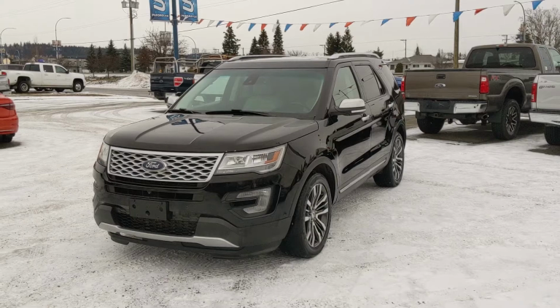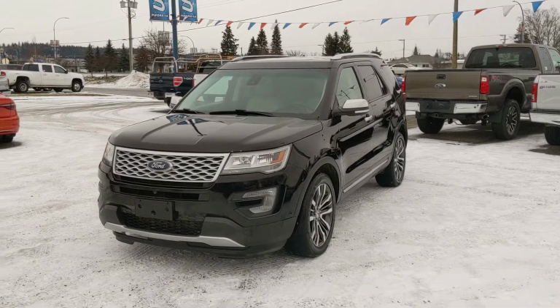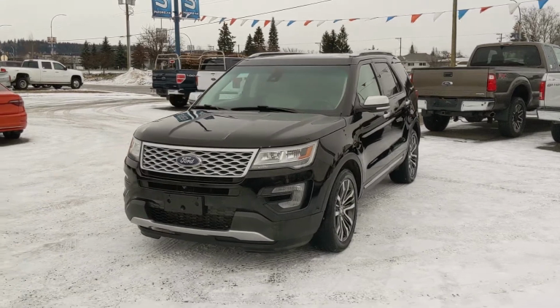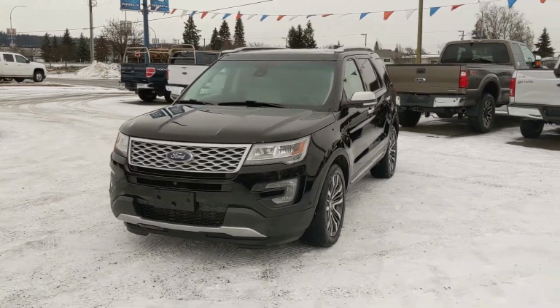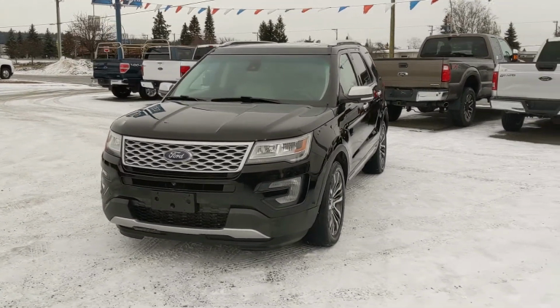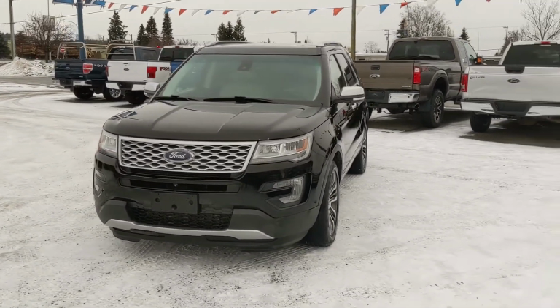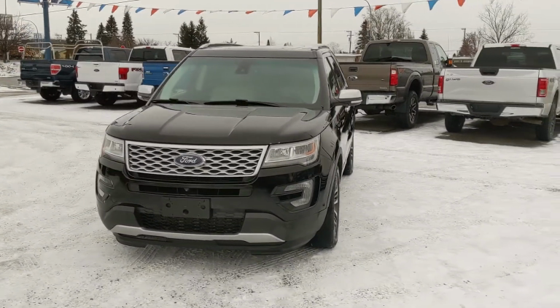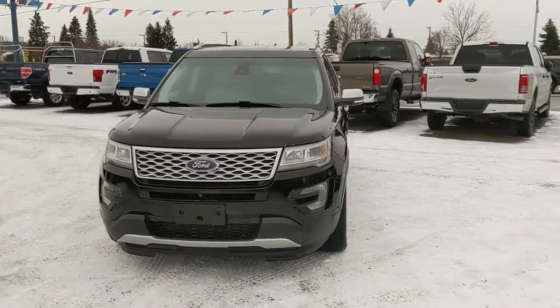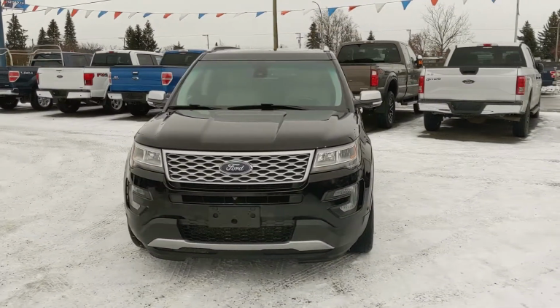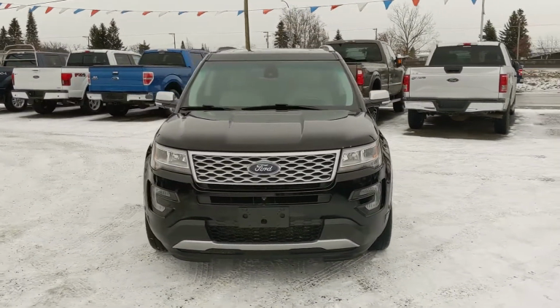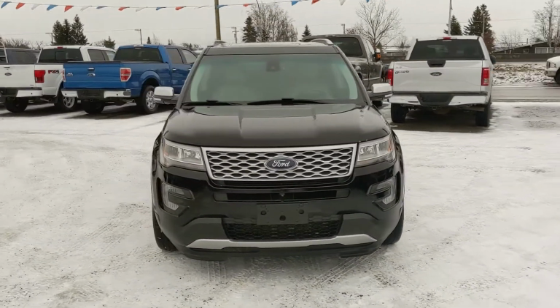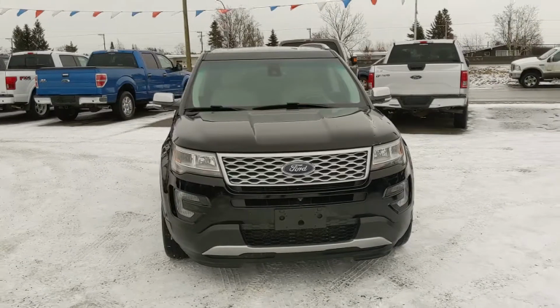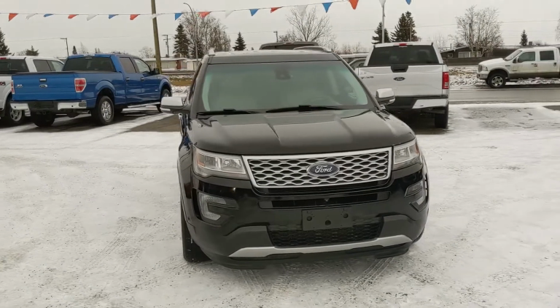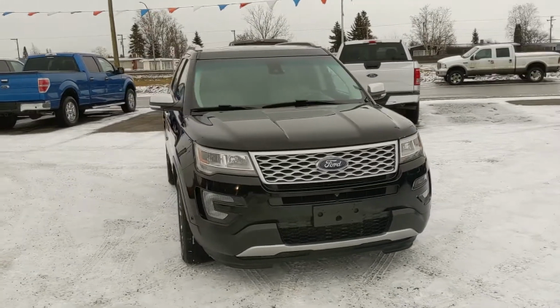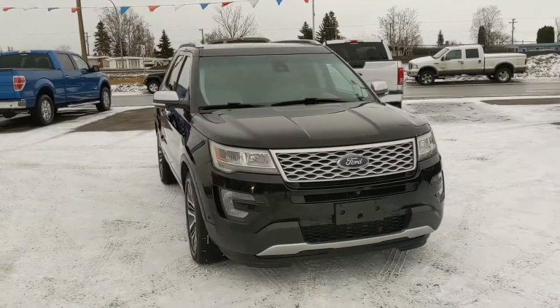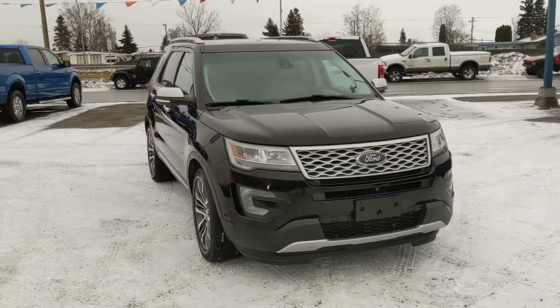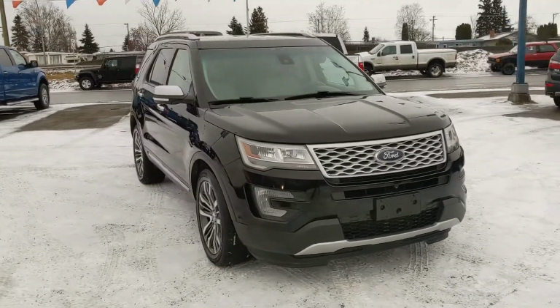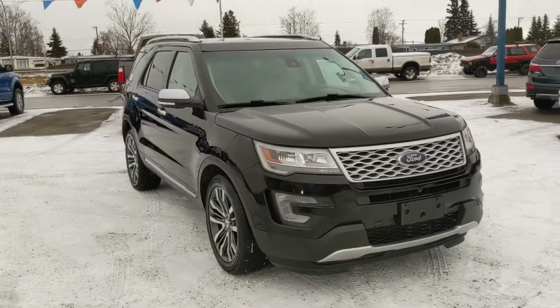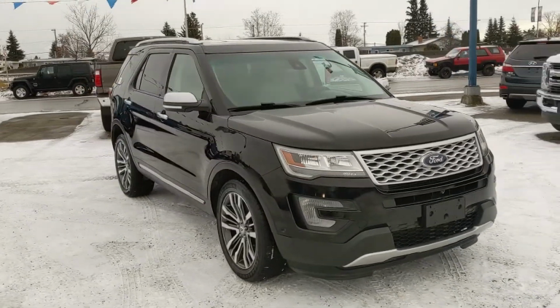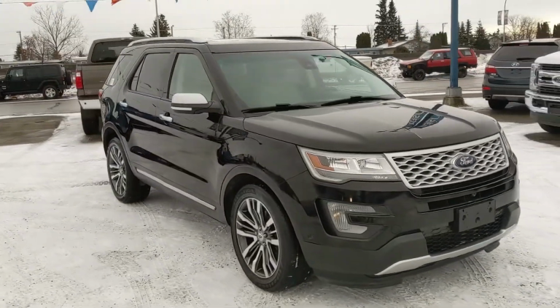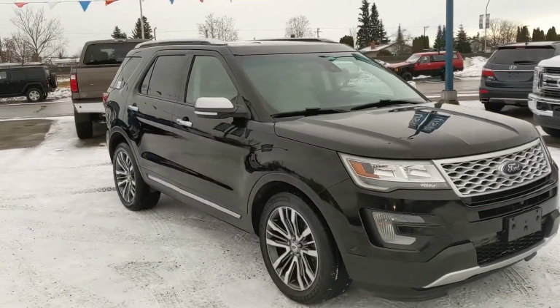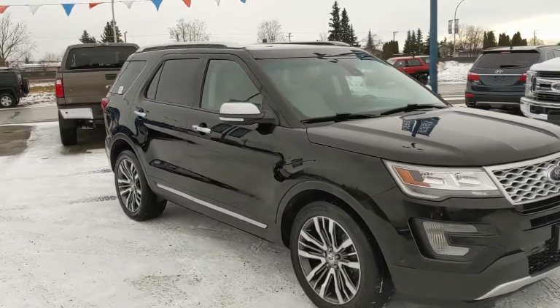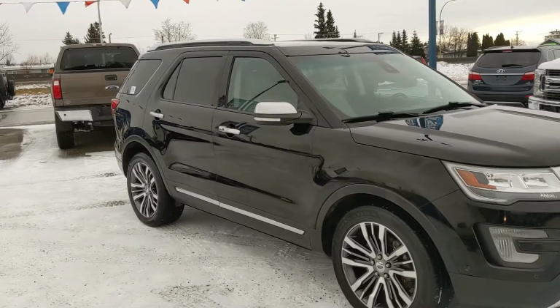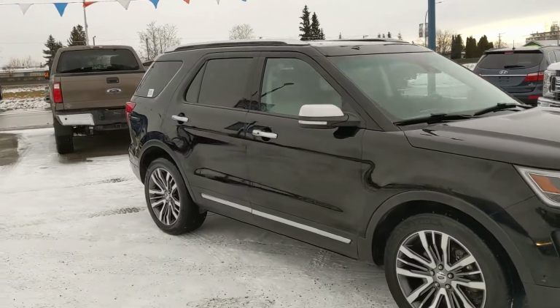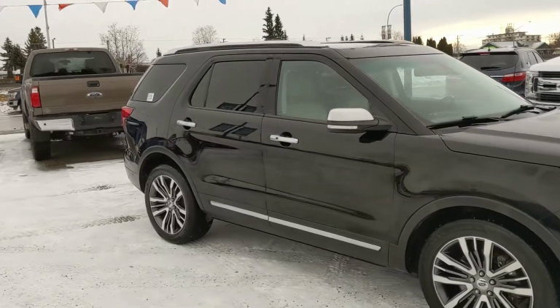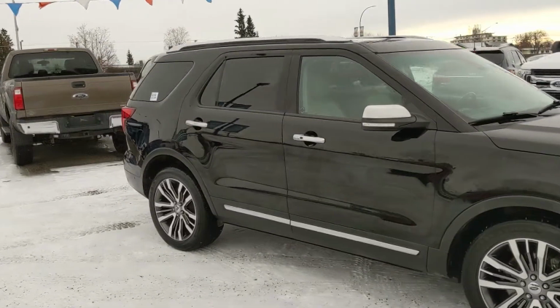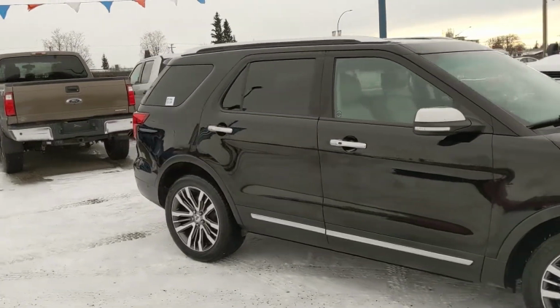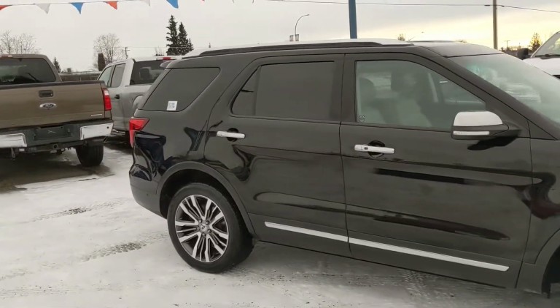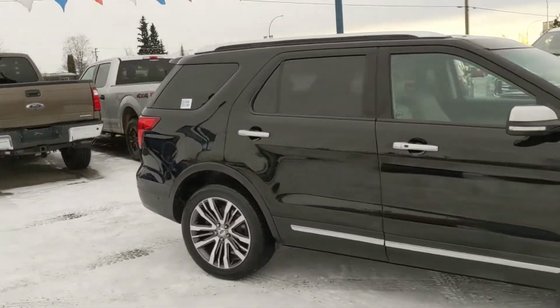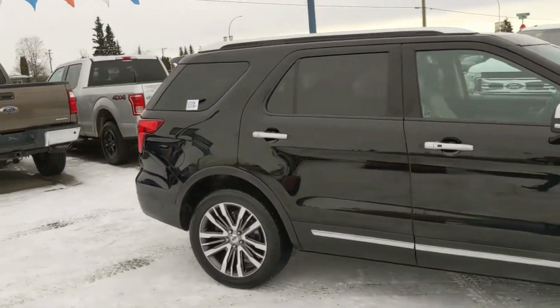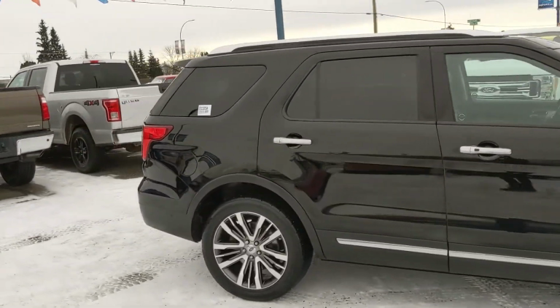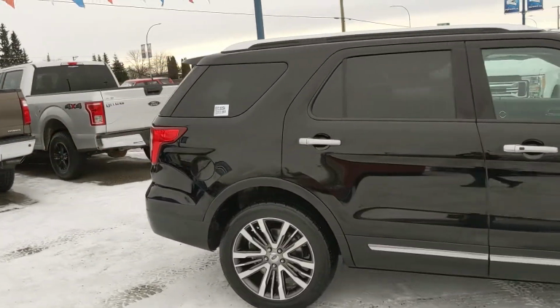Hello, this is Eric at the Print Shored Ford Pre-owned Supercenter and we're taking a look at the 2016 Ford Explorer in a Platinum trim, powered by a 3.5 liter V6 EcoBoost engine providing you with plenty of power for towing, hauling, and 4x4ing — whatever you want to do with this vehicle.